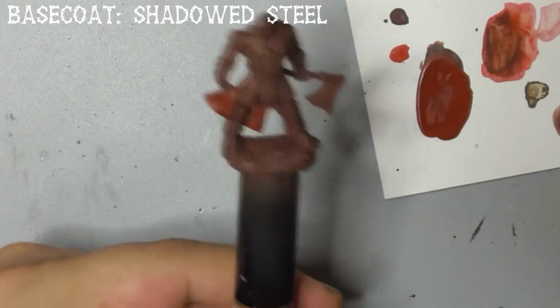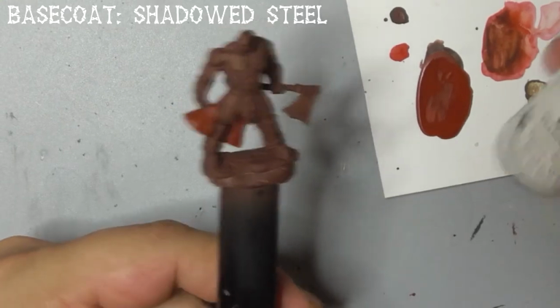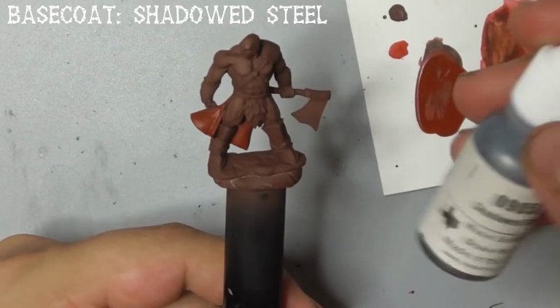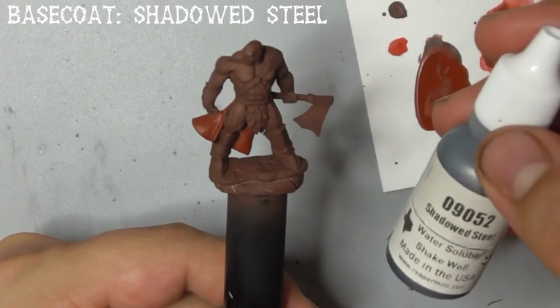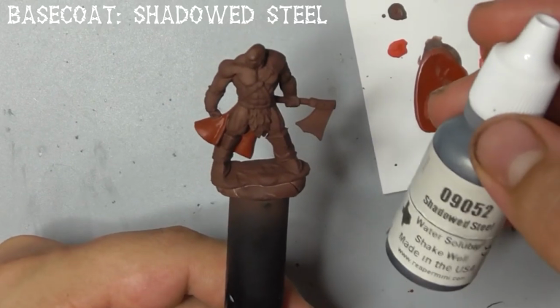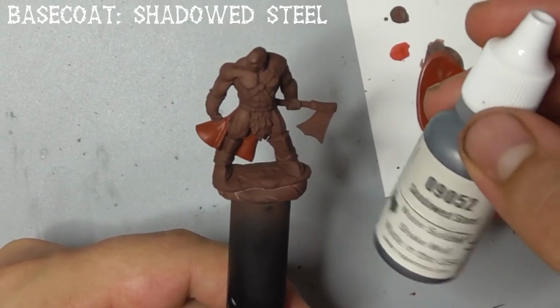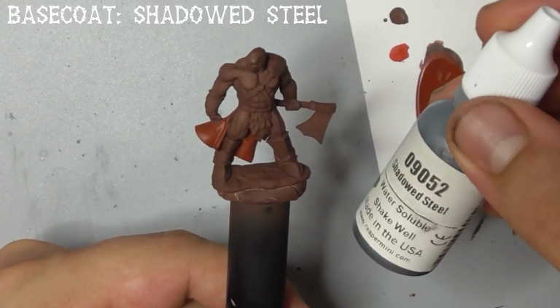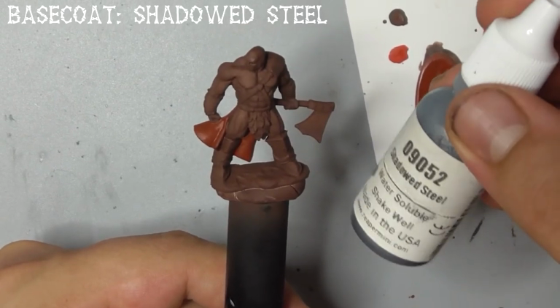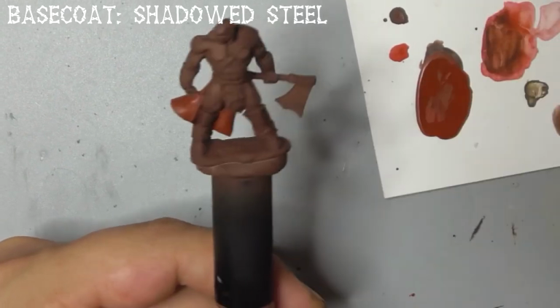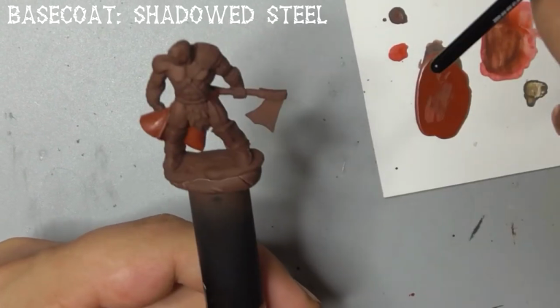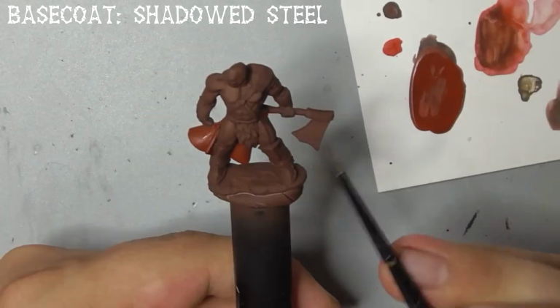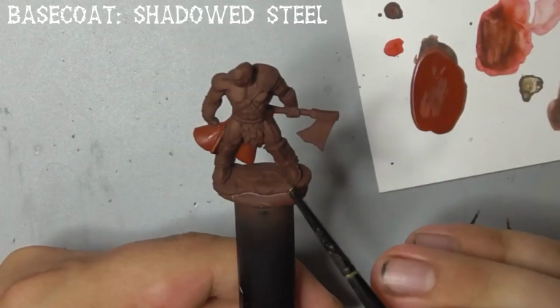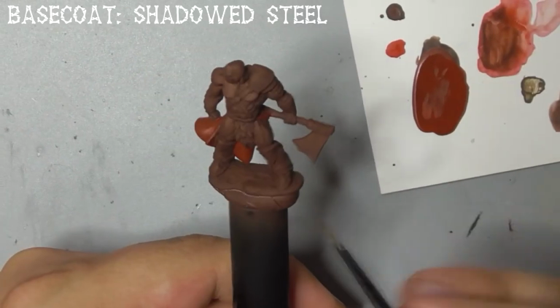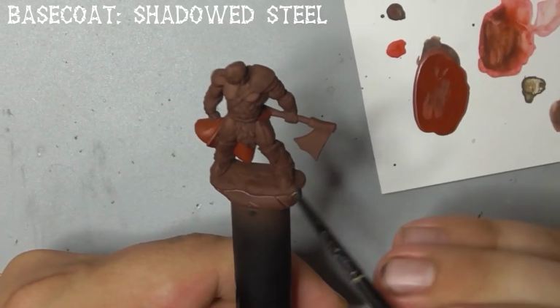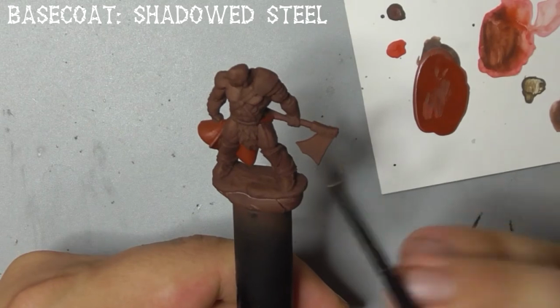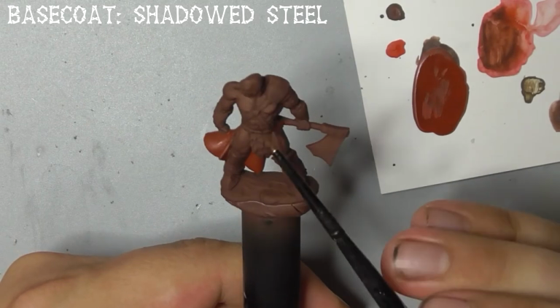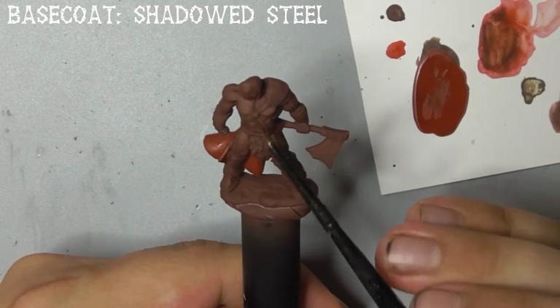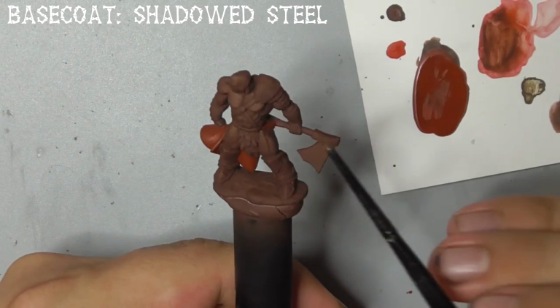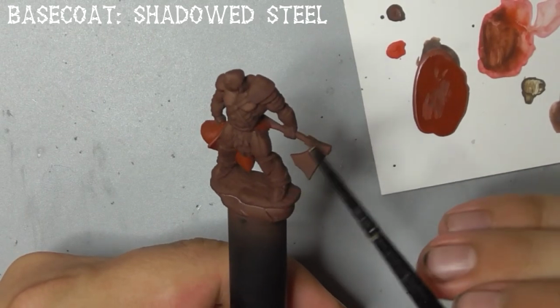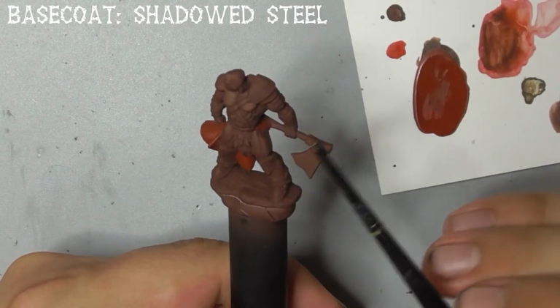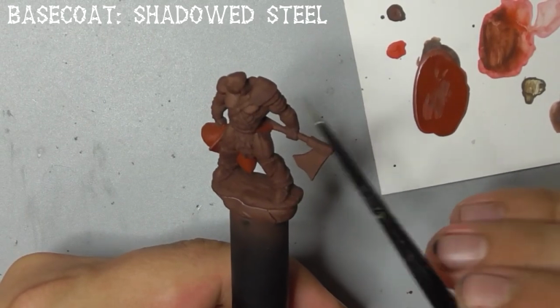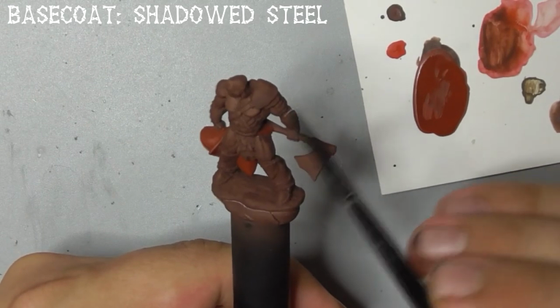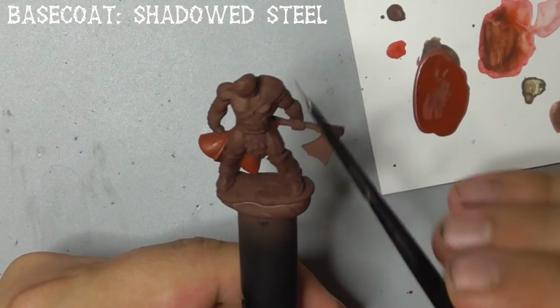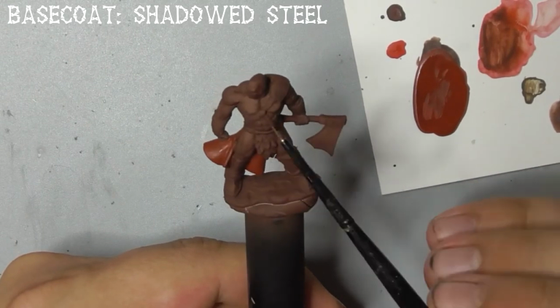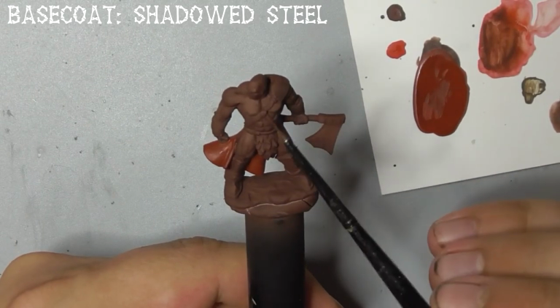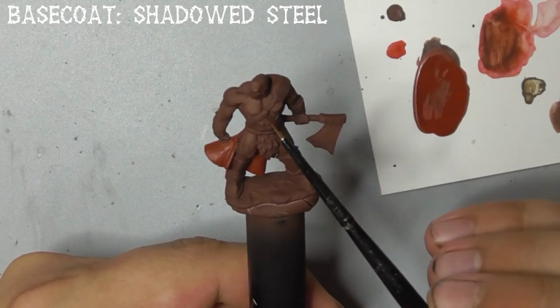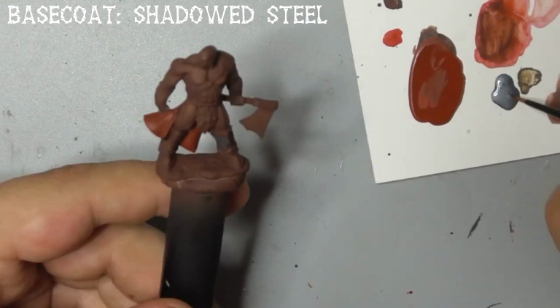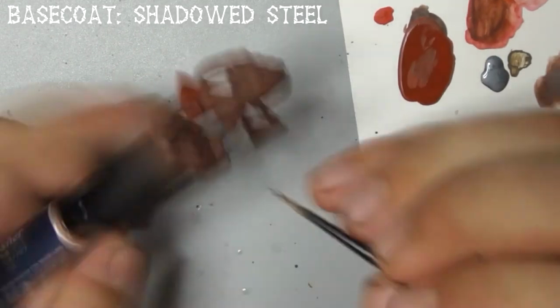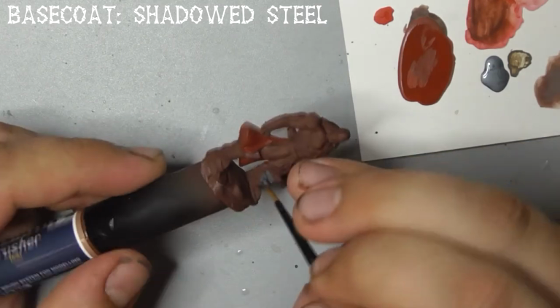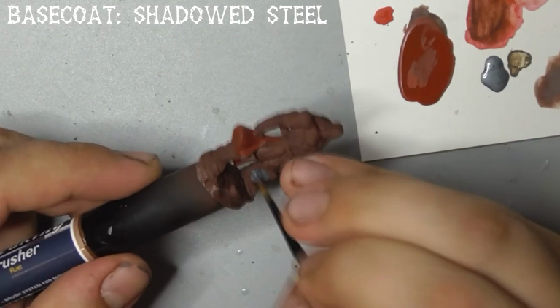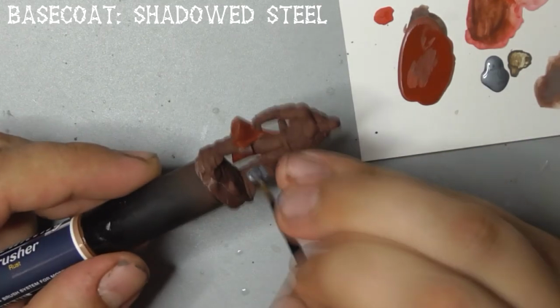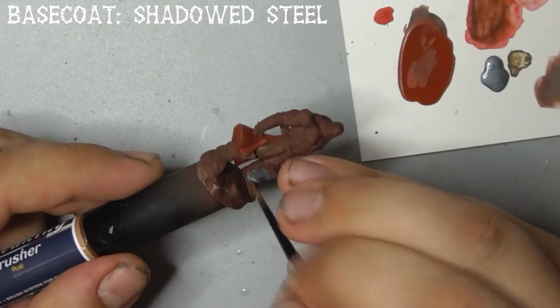Next, paint all the metal areas with shadowed steel — in this case his axe head, greaves, vambraces, and pauldron. I think everybody's getting a crash course in the names of armour bits lately. Thank you very much, Devally.